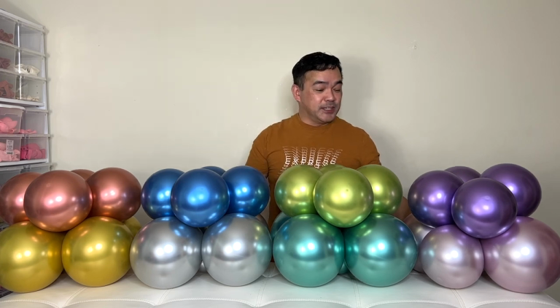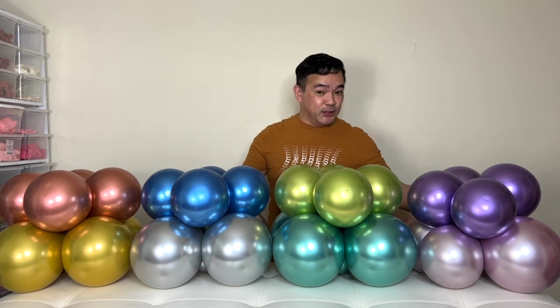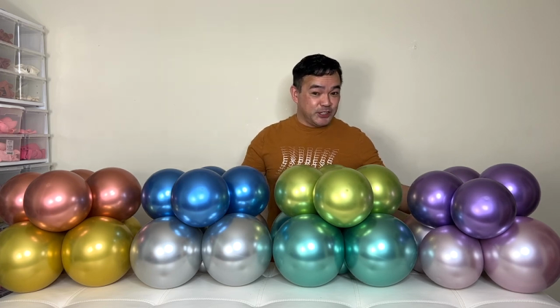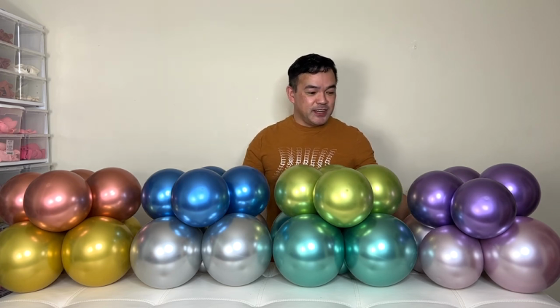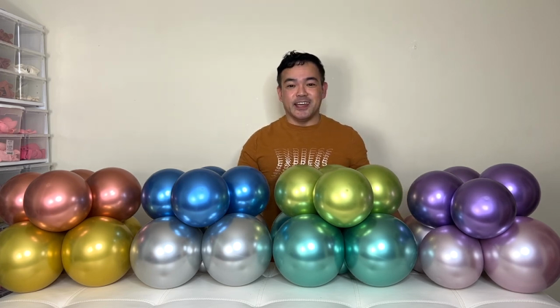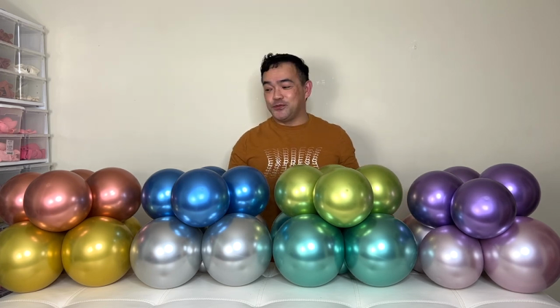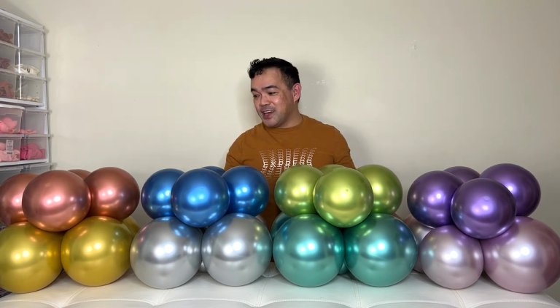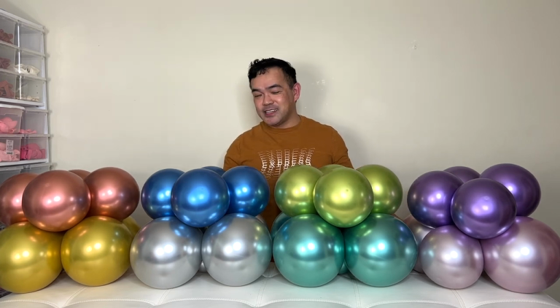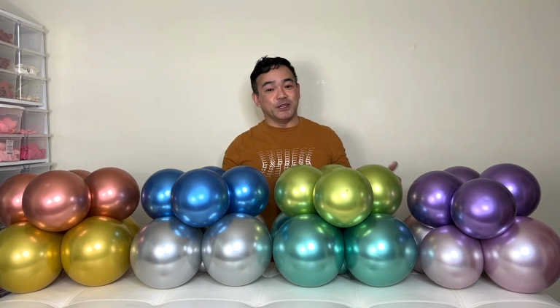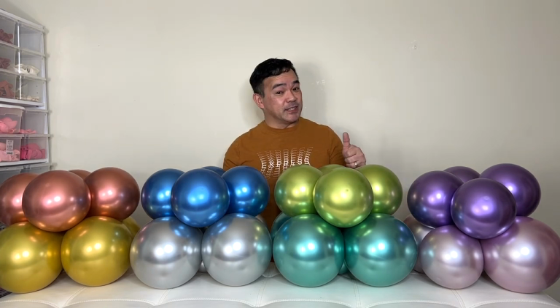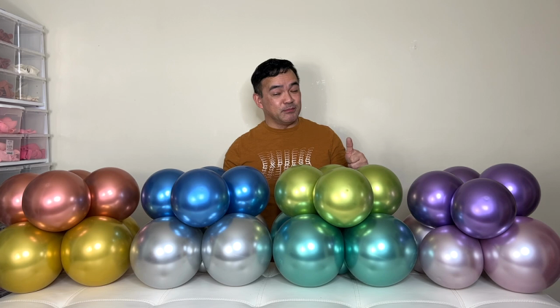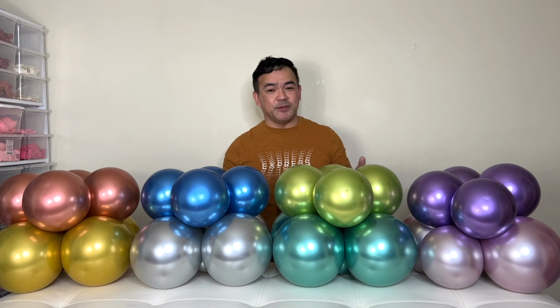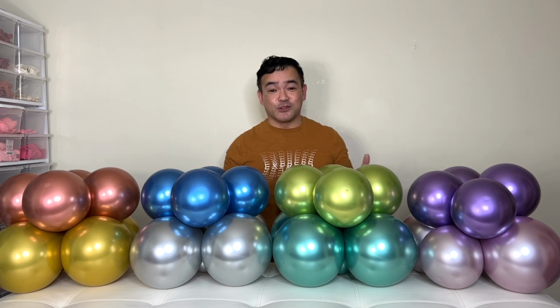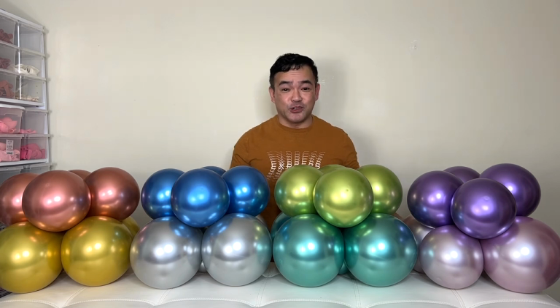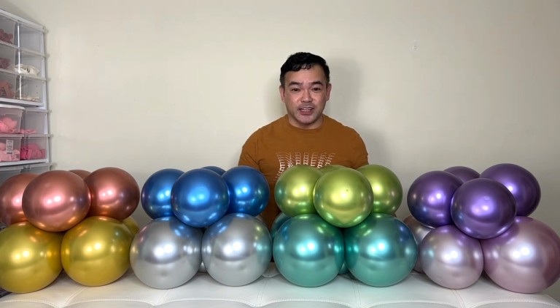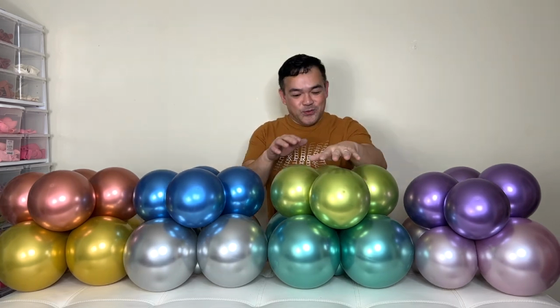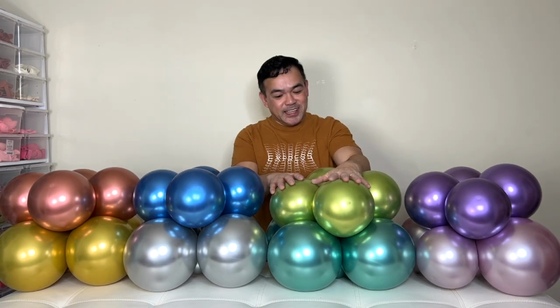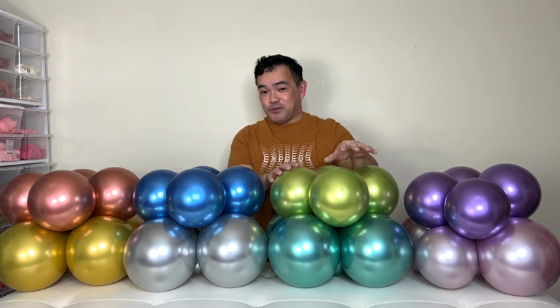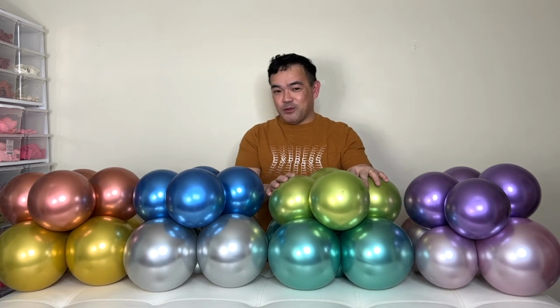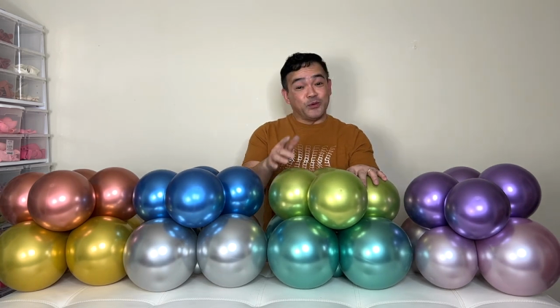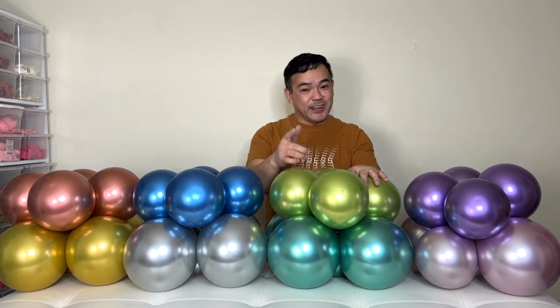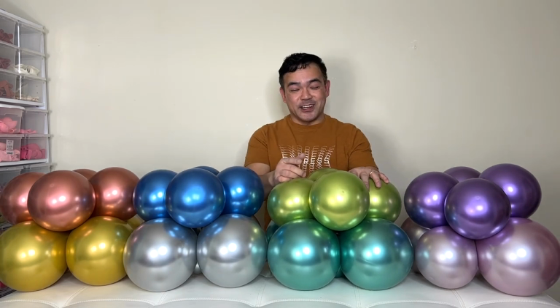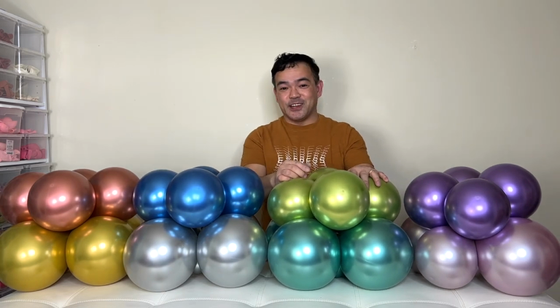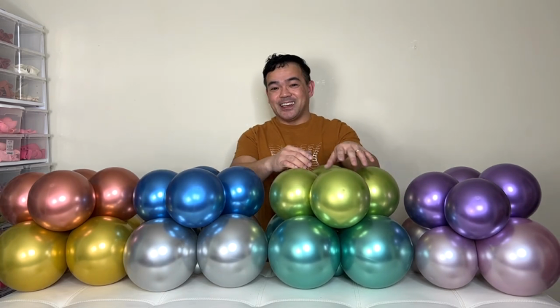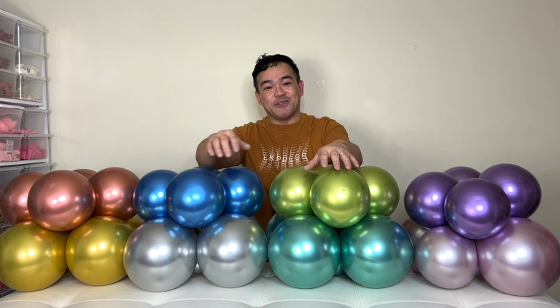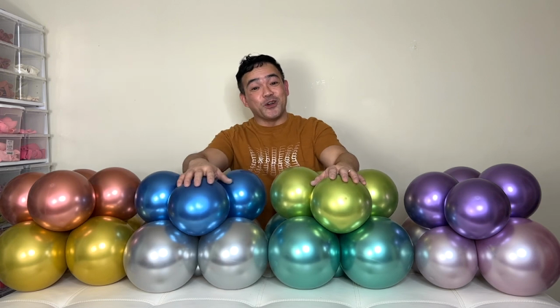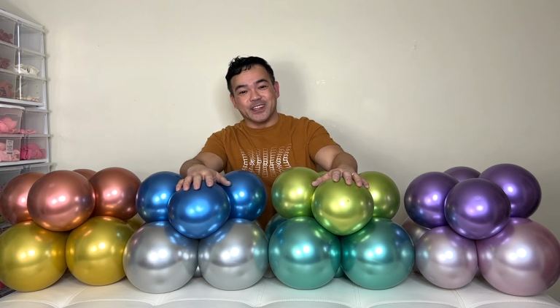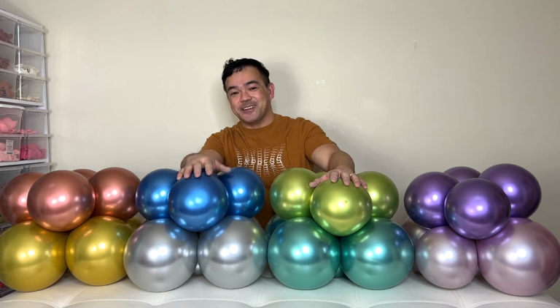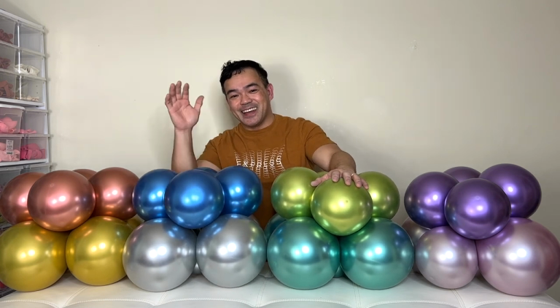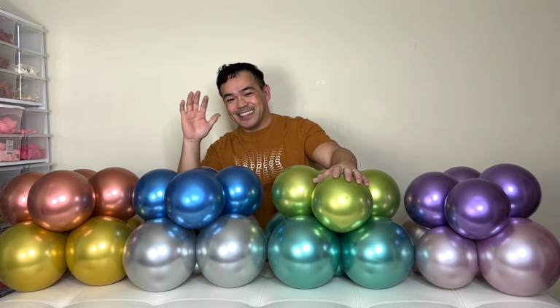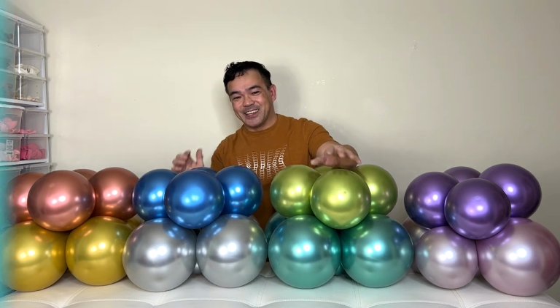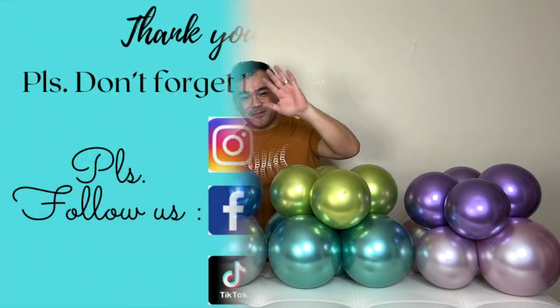This is perfect if you just started in the balloon industry. If you like this, please give us a thumbs up and subscribe to our channel. Once again, this is Family of Anyway — we'll see you guys in the next video. Take care and have a wonderful day, bye!